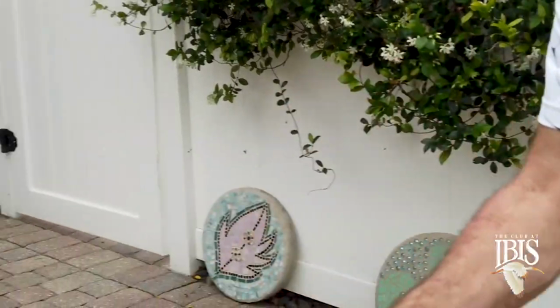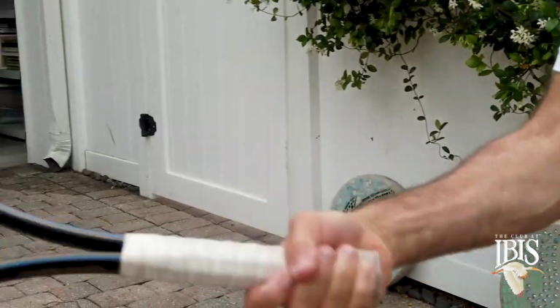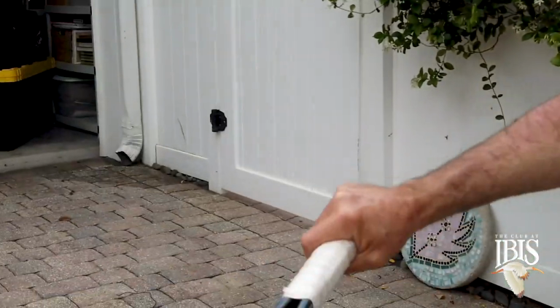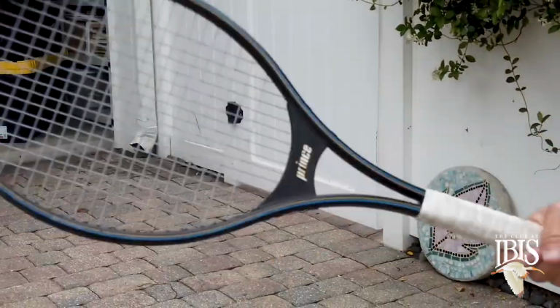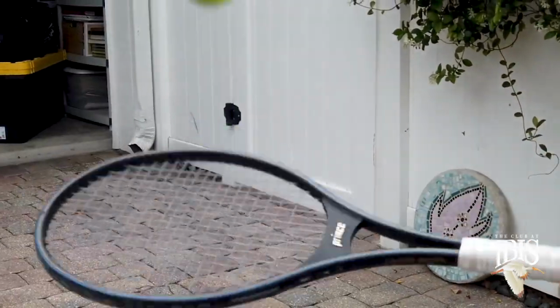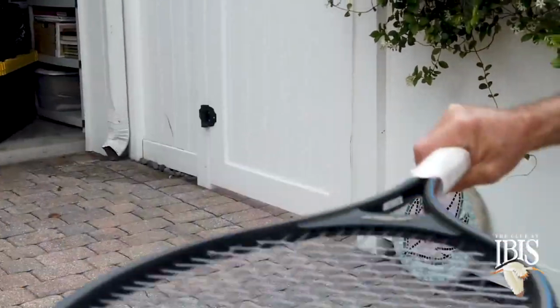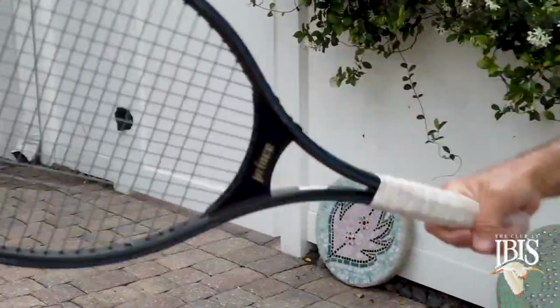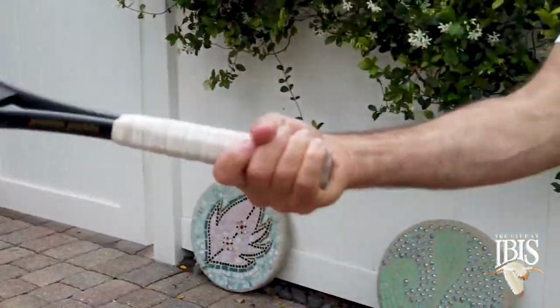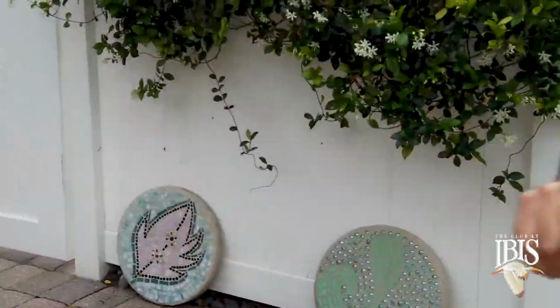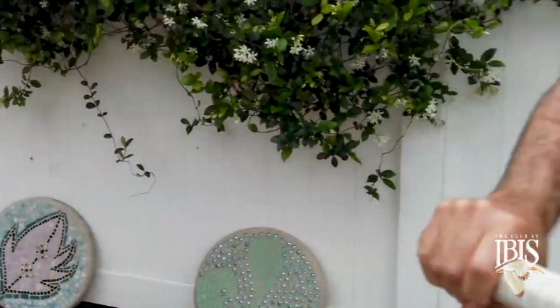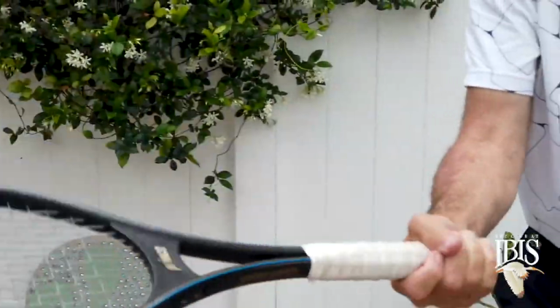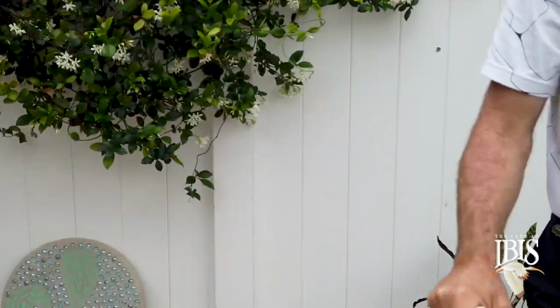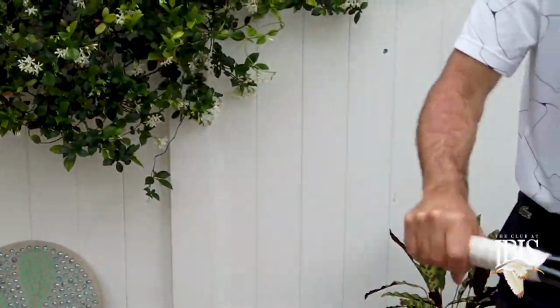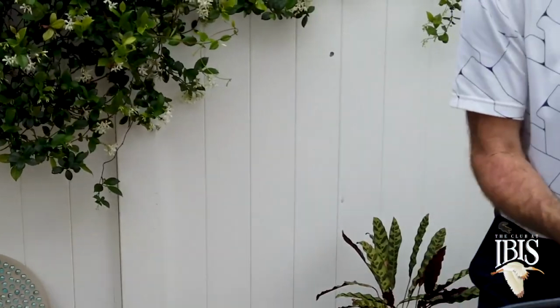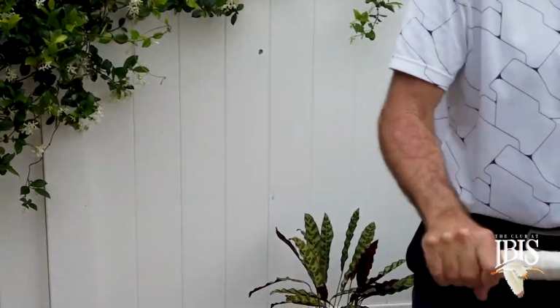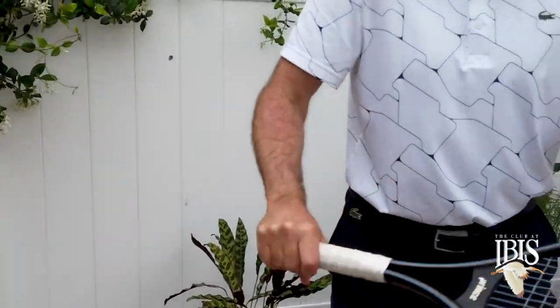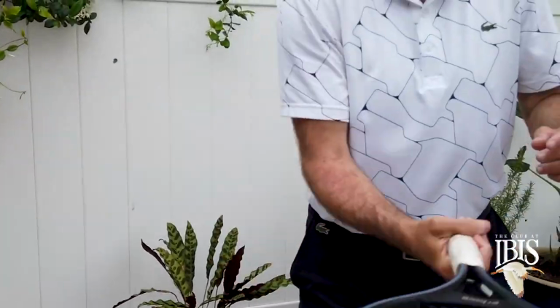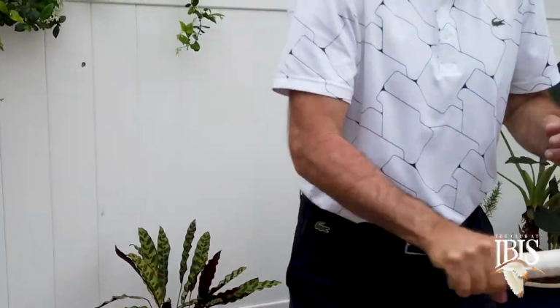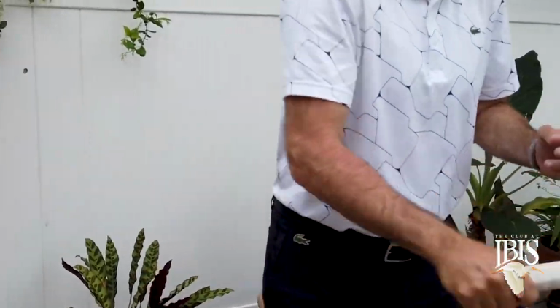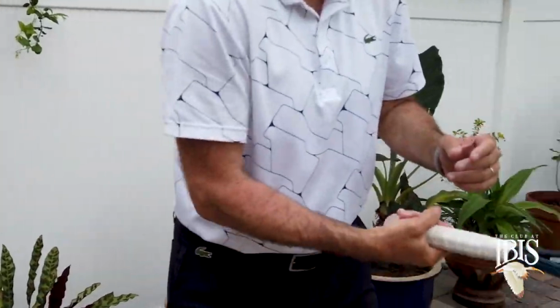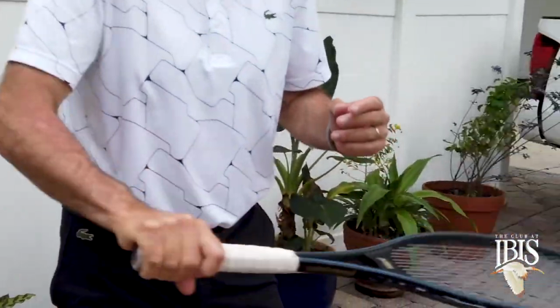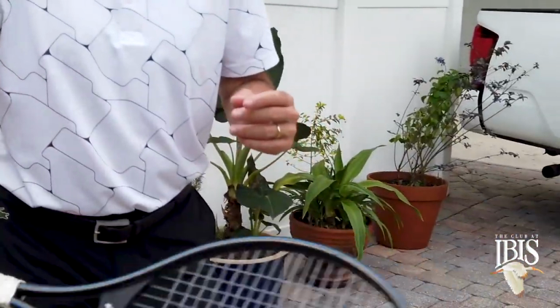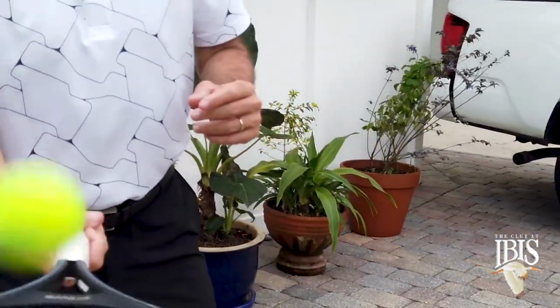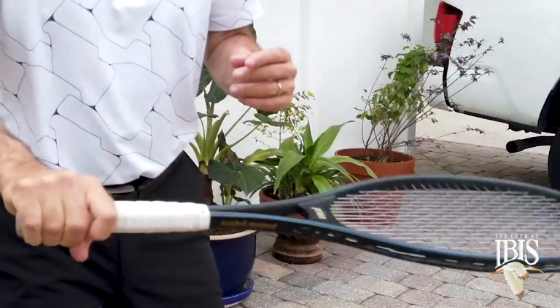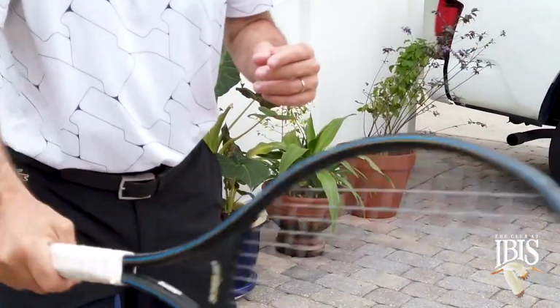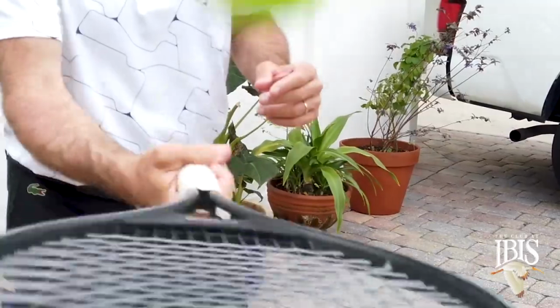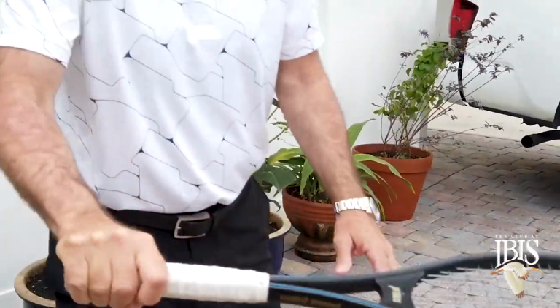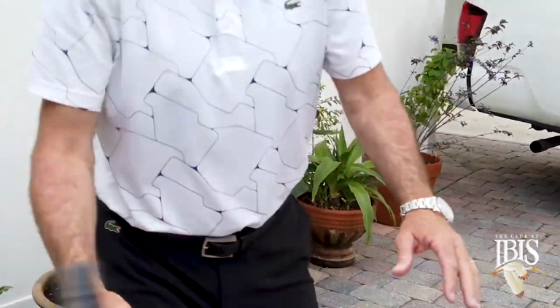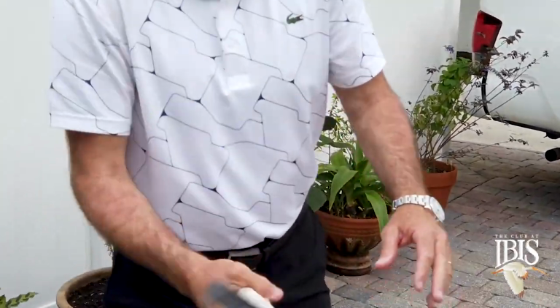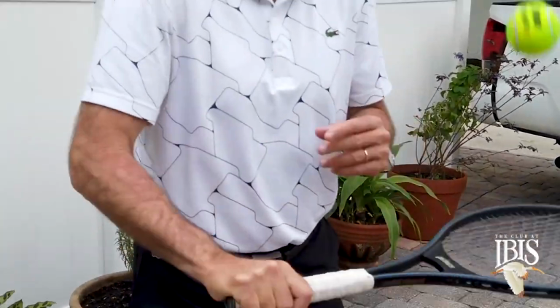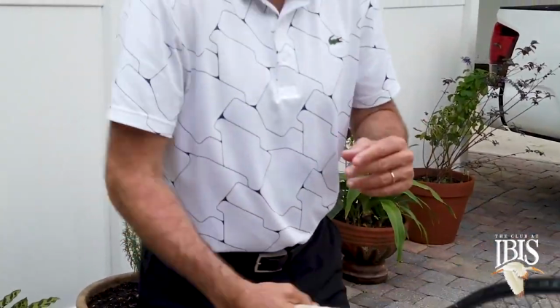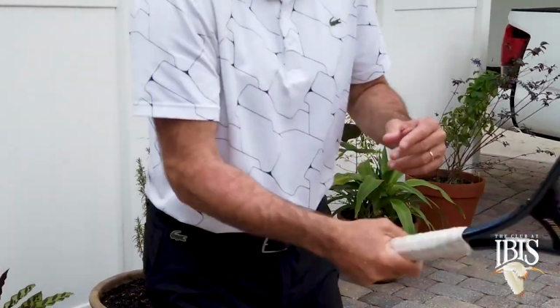Do this at home as many times as you can outside. I'm making it look easy, but it's really not that easy. Make sure that you stay in the continental grip as you're doing this drill.